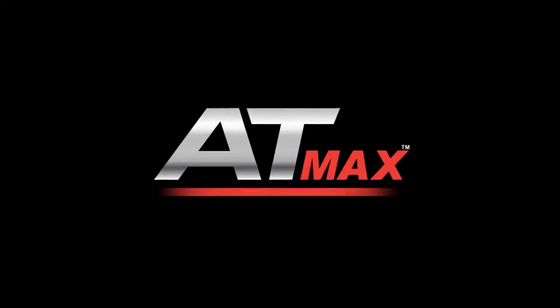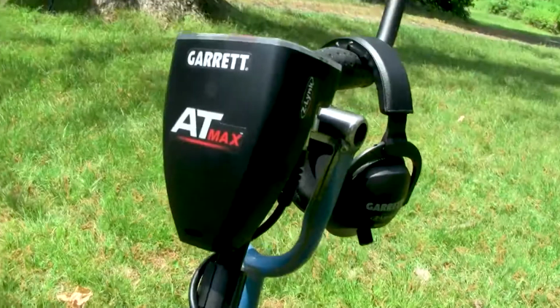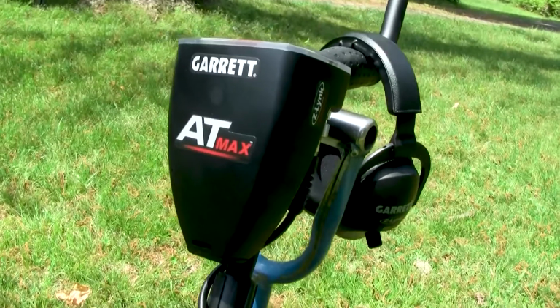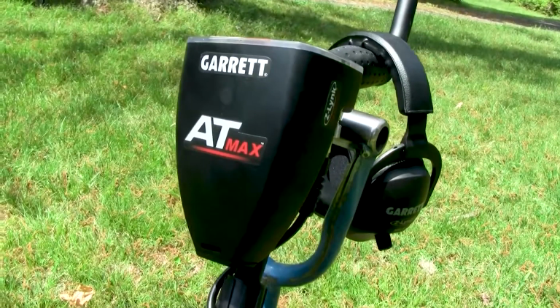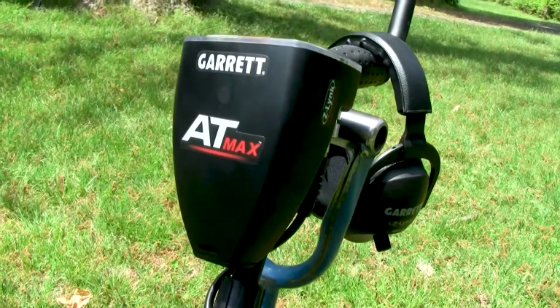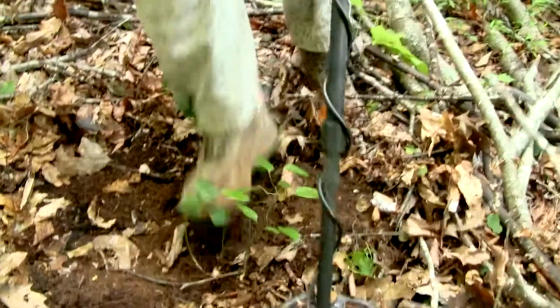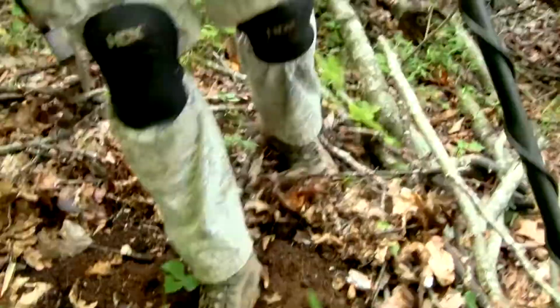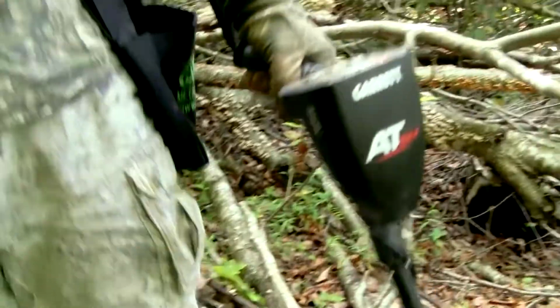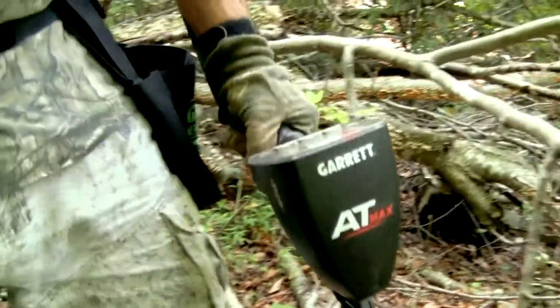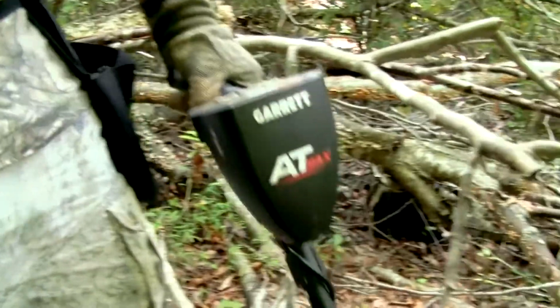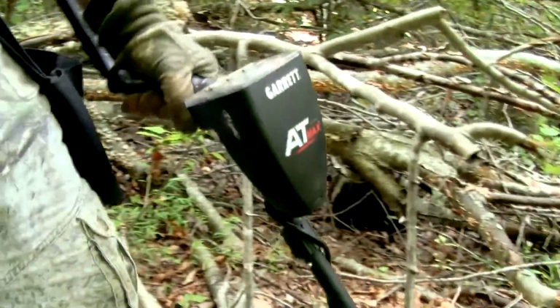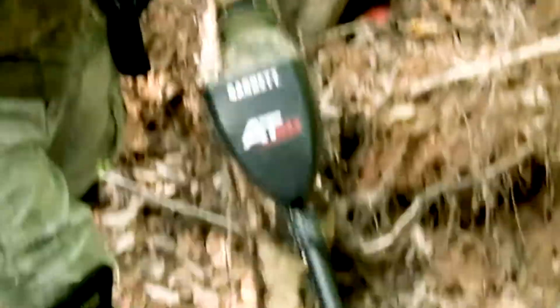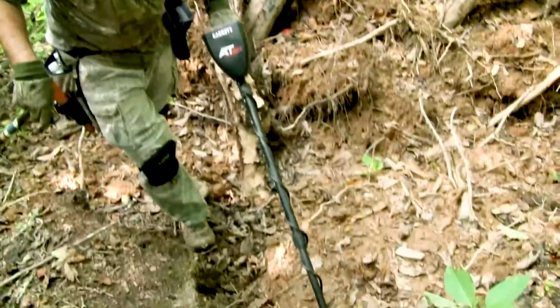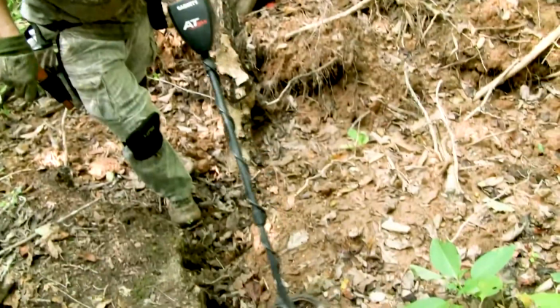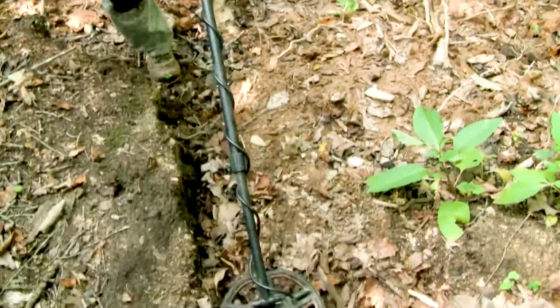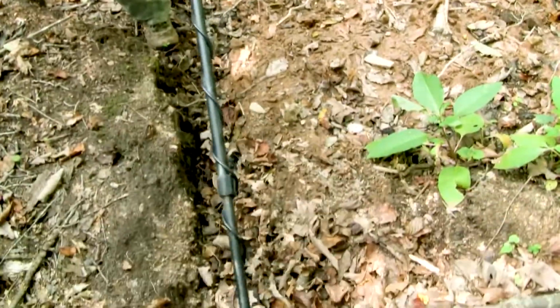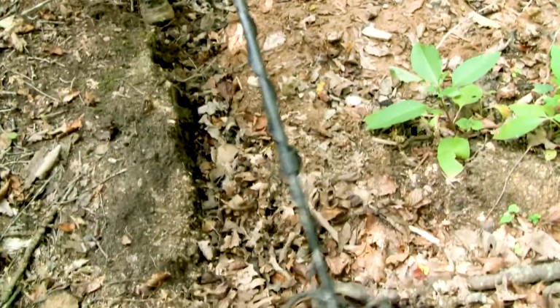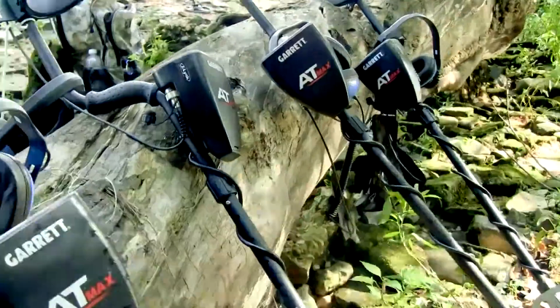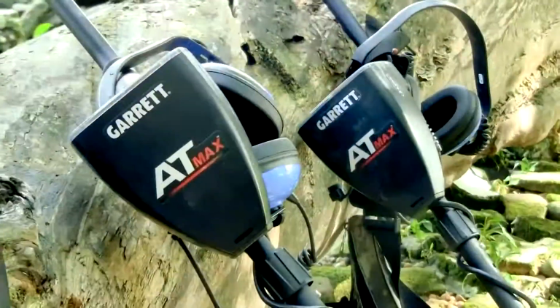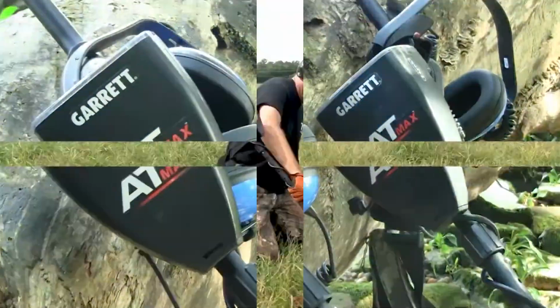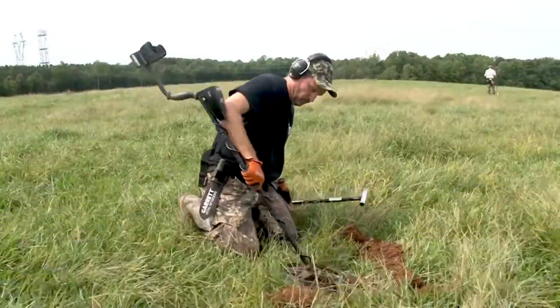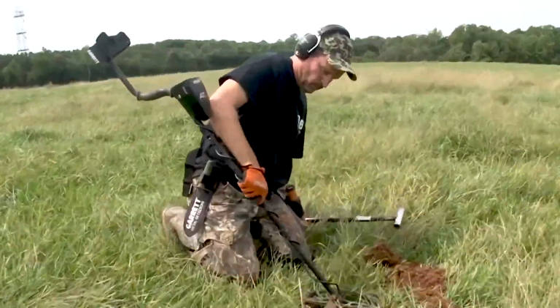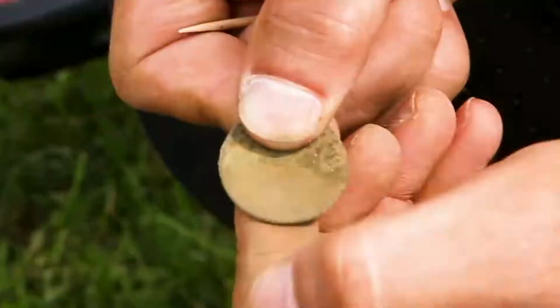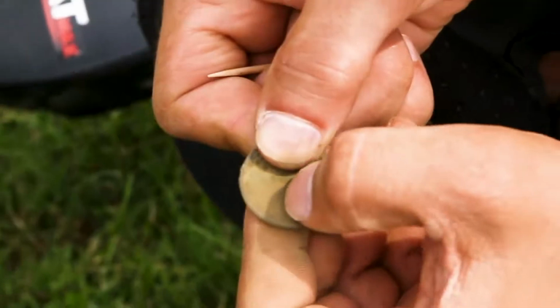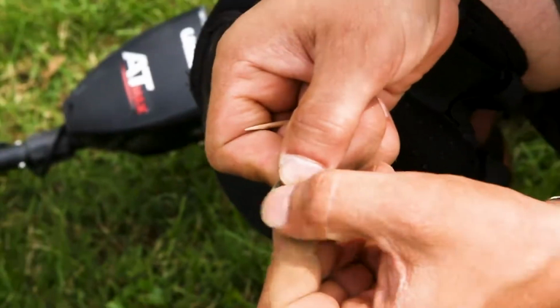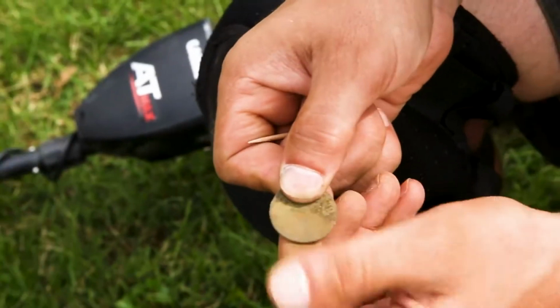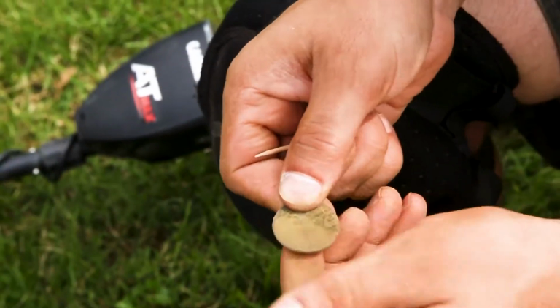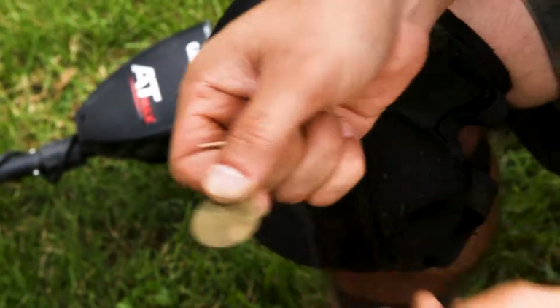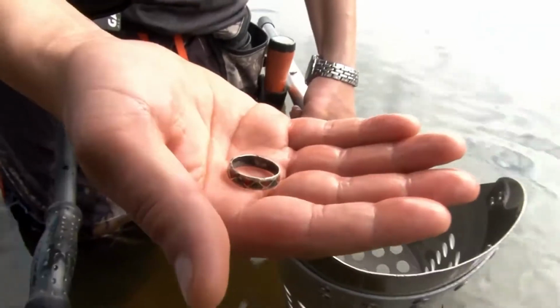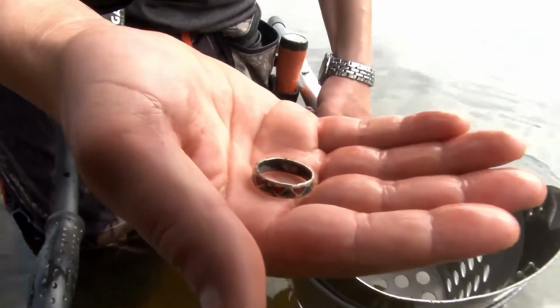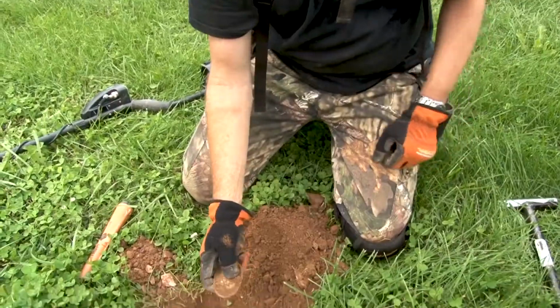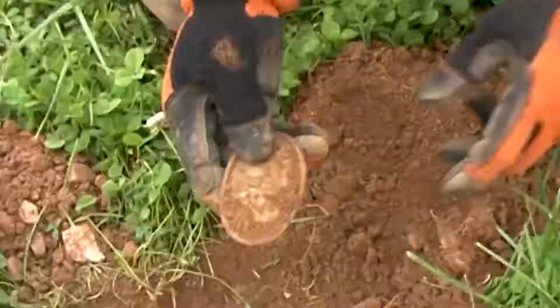Garrett's AT Max metal detector offers the veteran treasure hunter extreme detection abilities and a wide range of features designed to help recover more coins, jewelry, and relics.